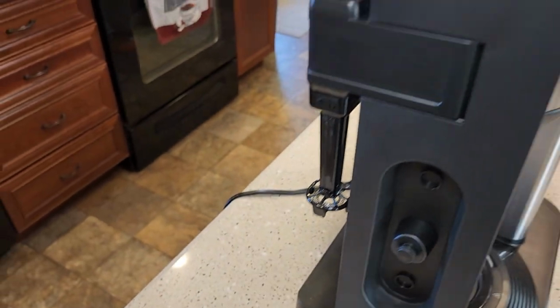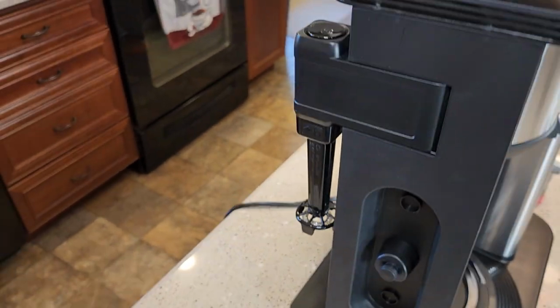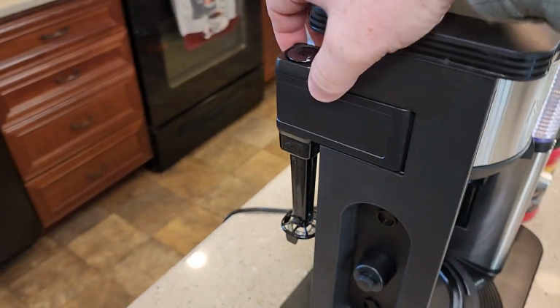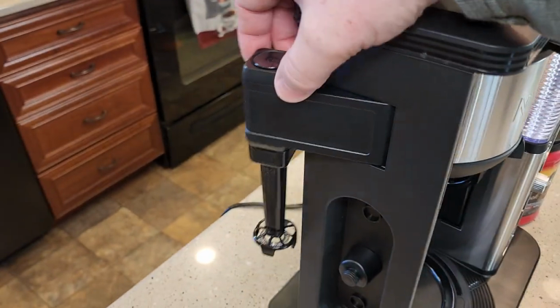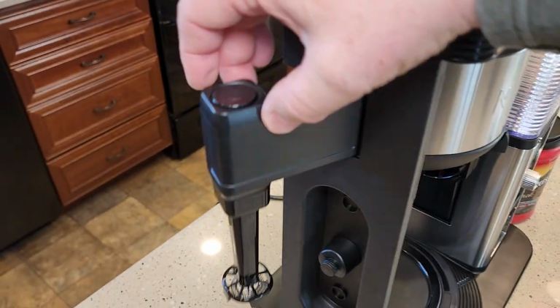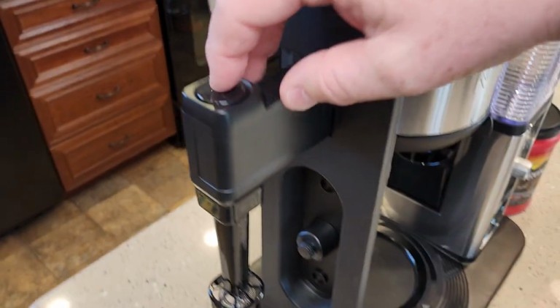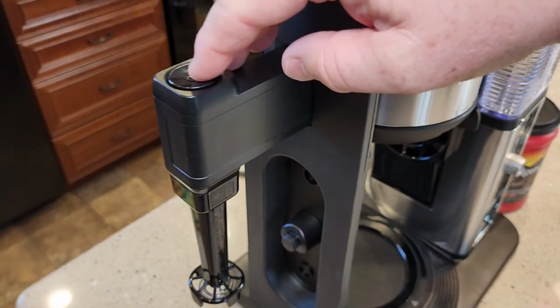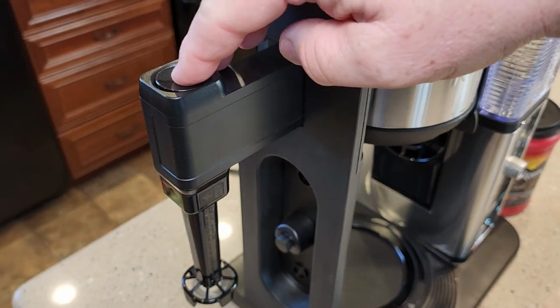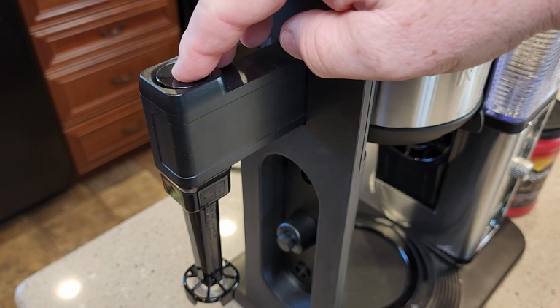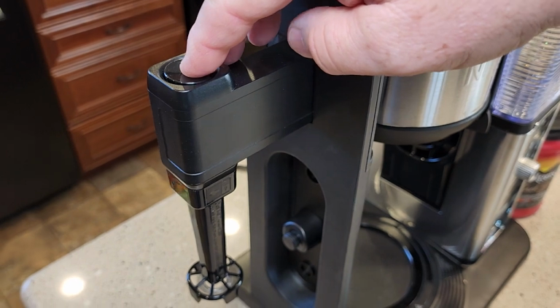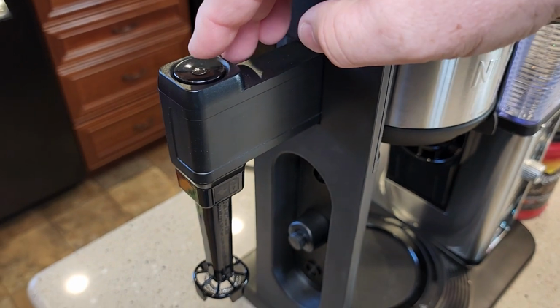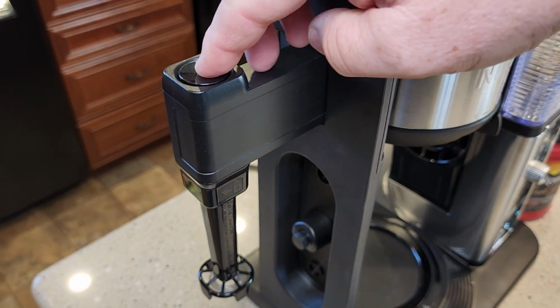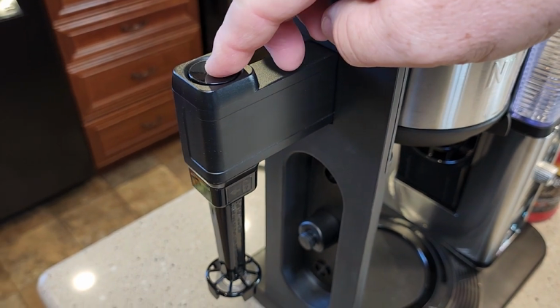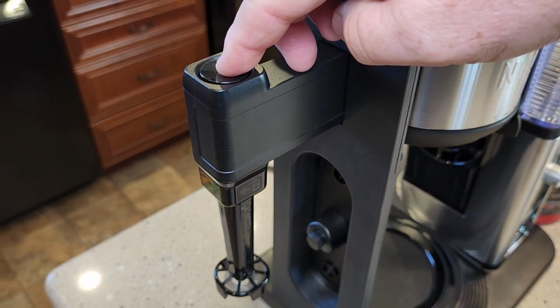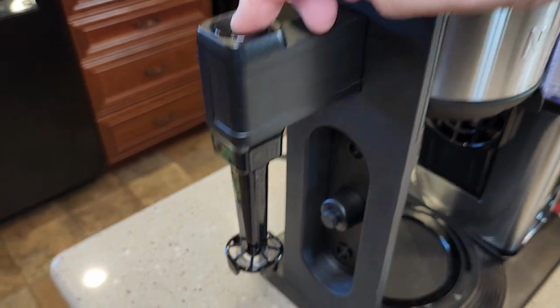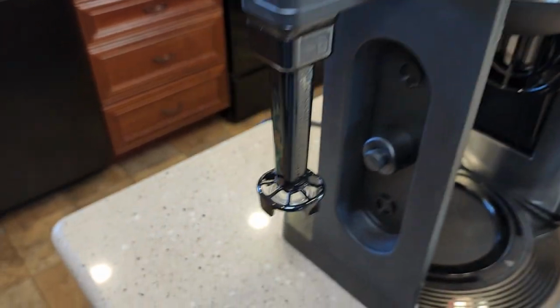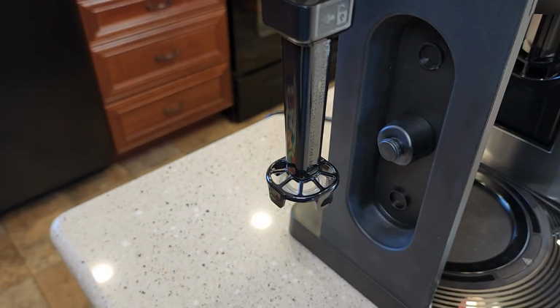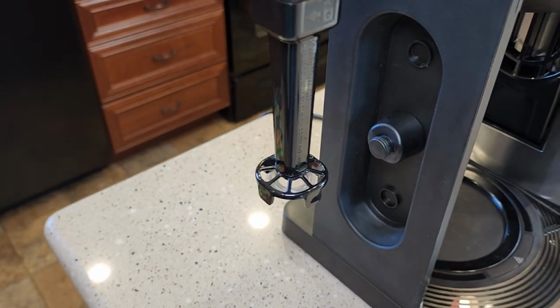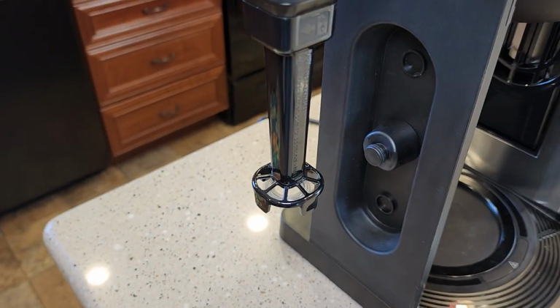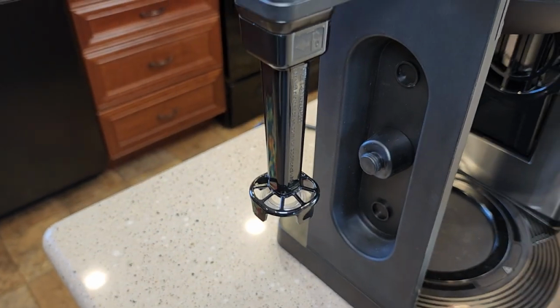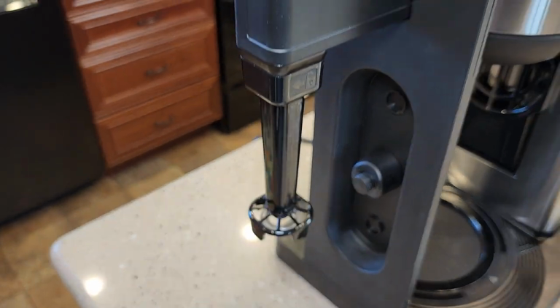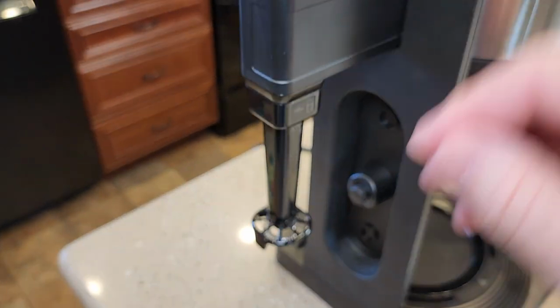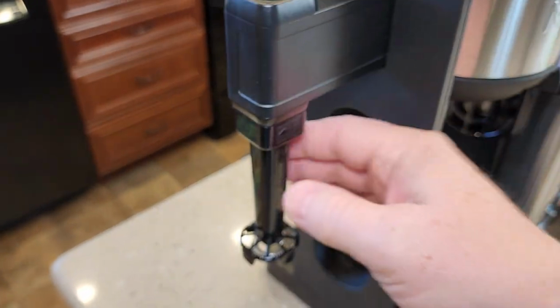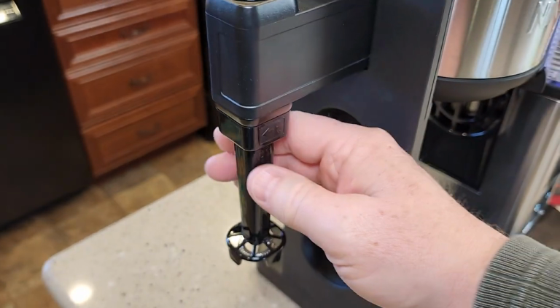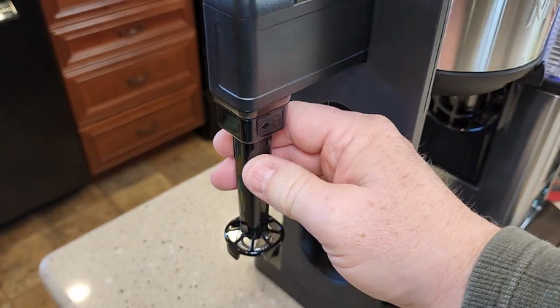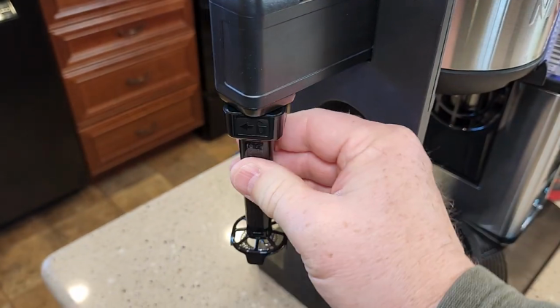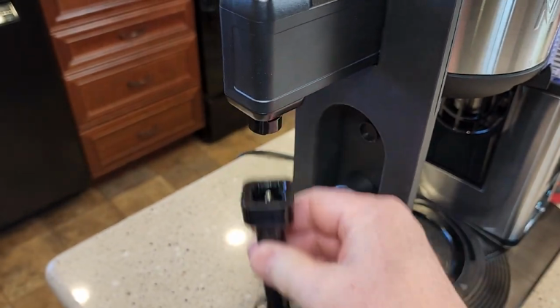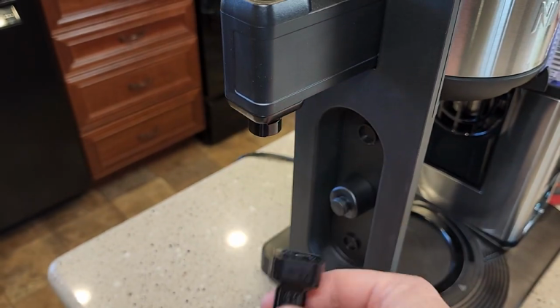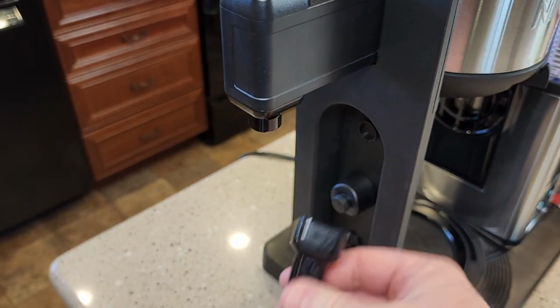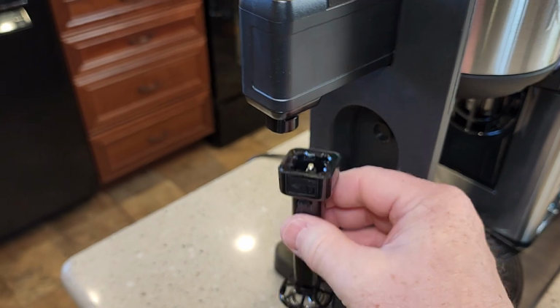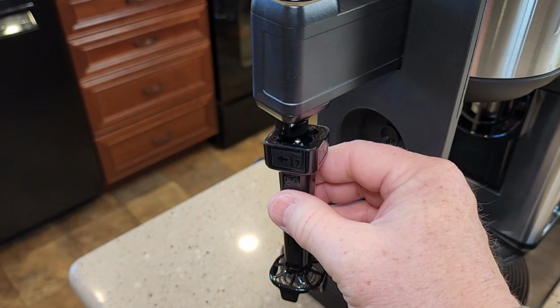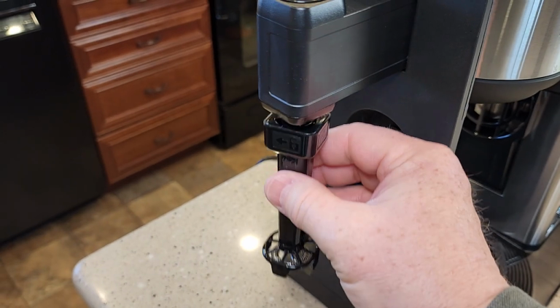Then it's got a built-in milk frother. Anytime you press the button, the frother is frothing, and it's very easy to clean — just take it on and off.